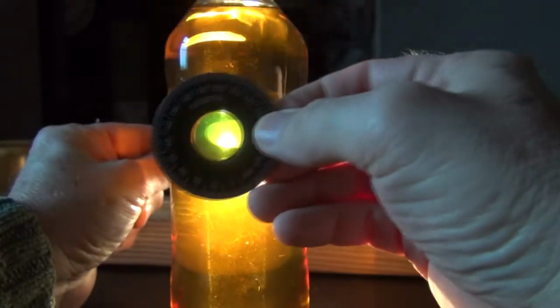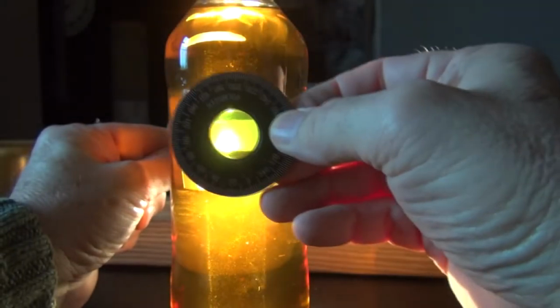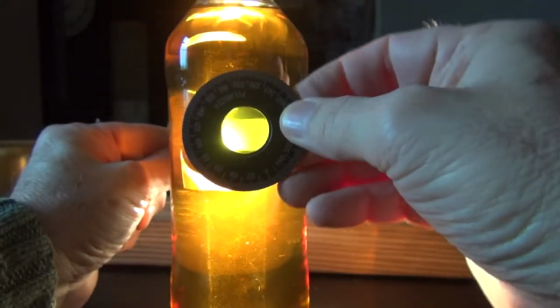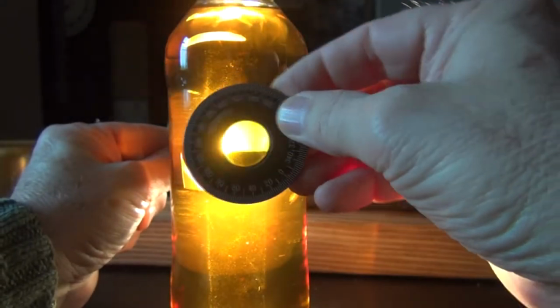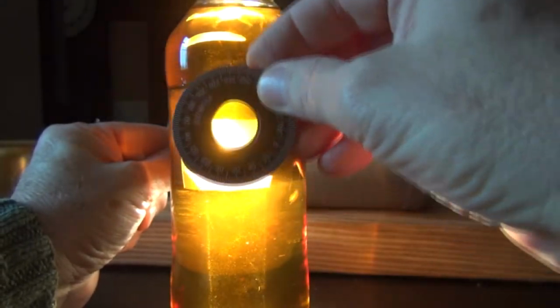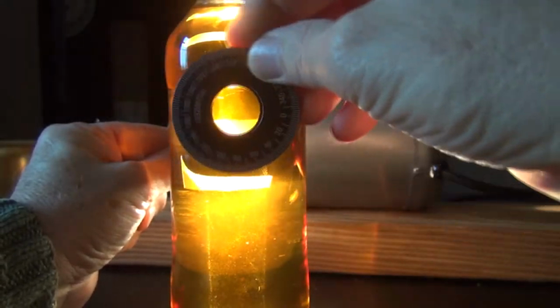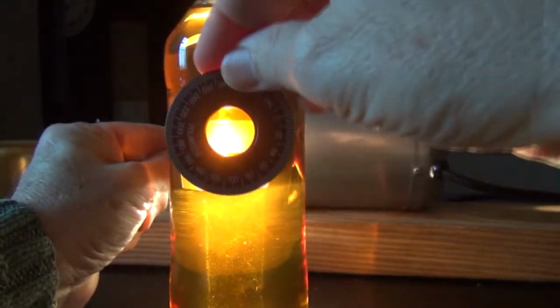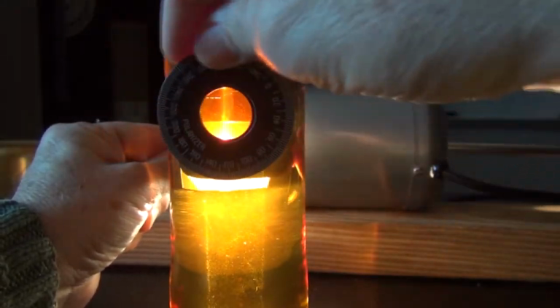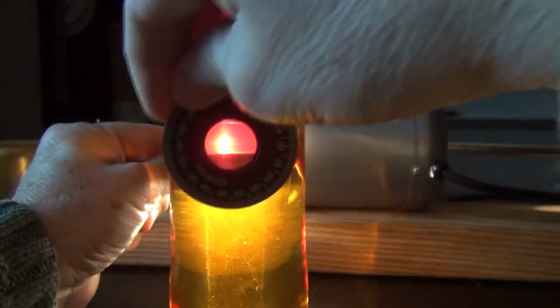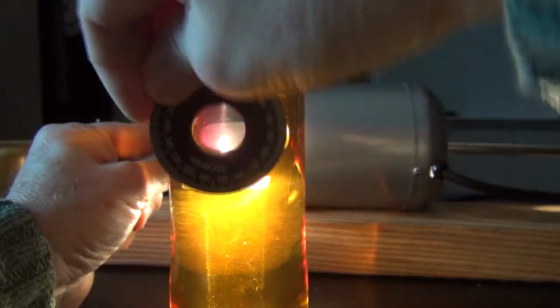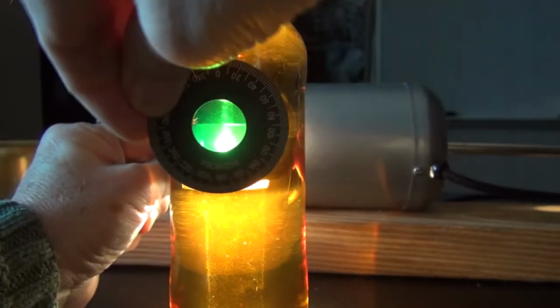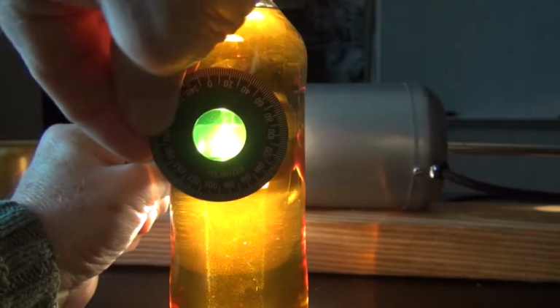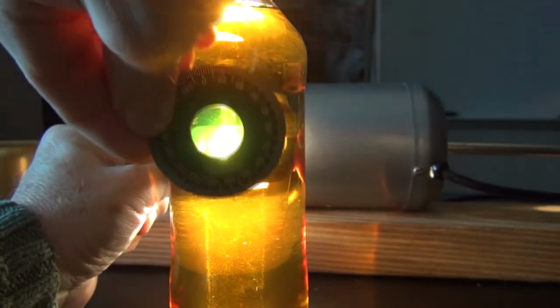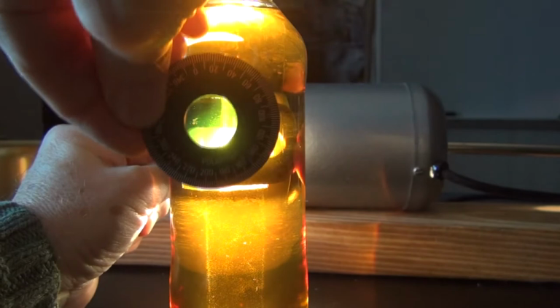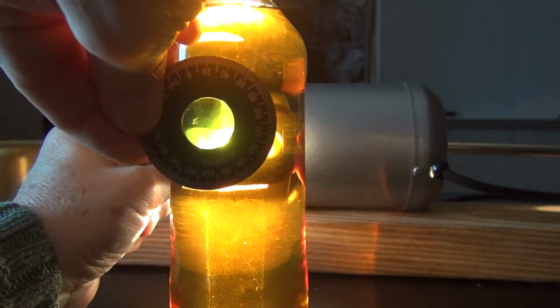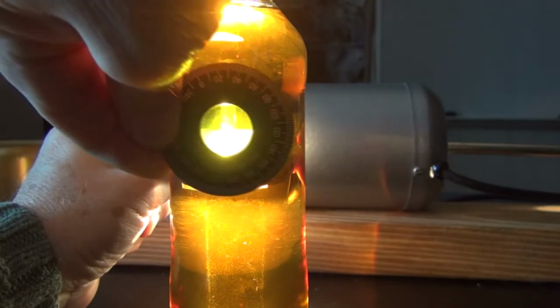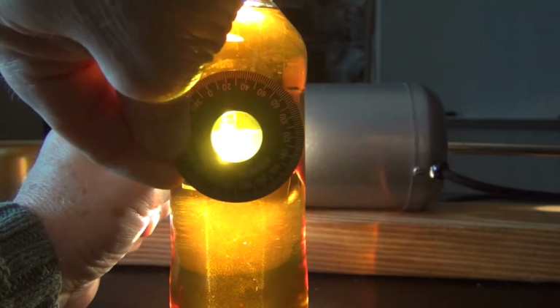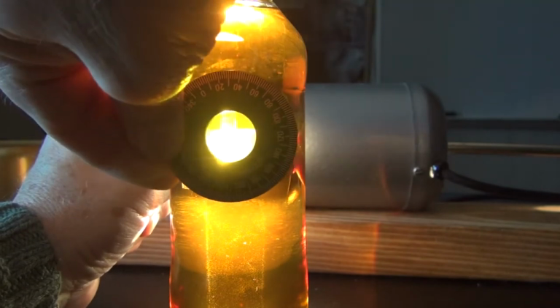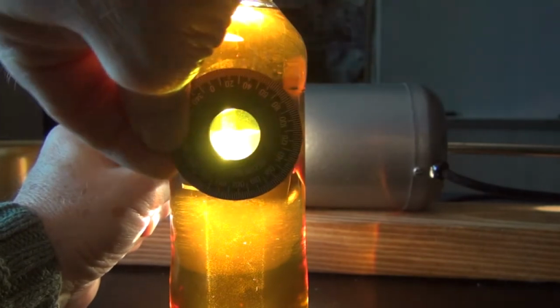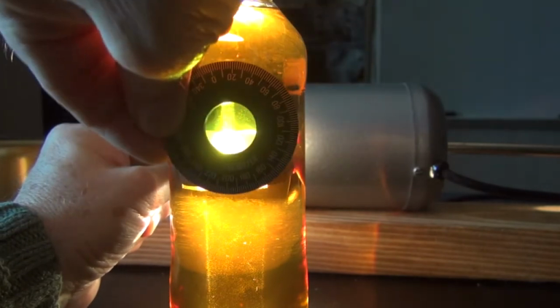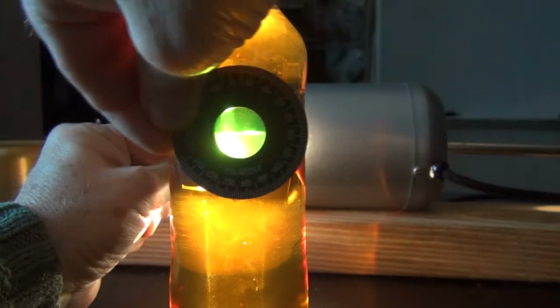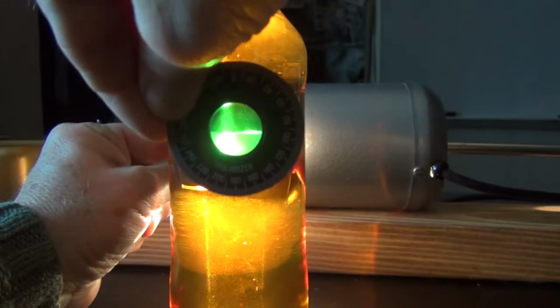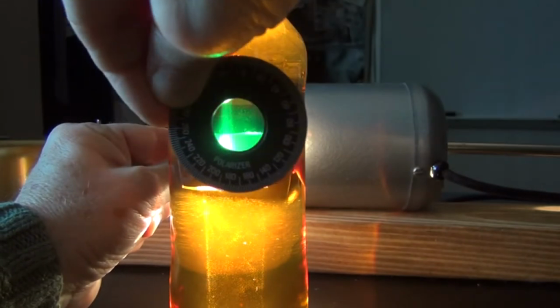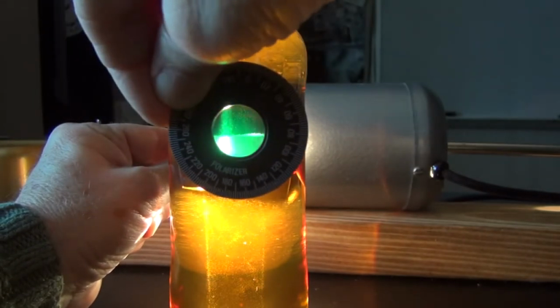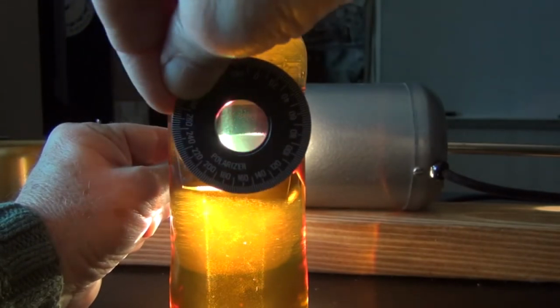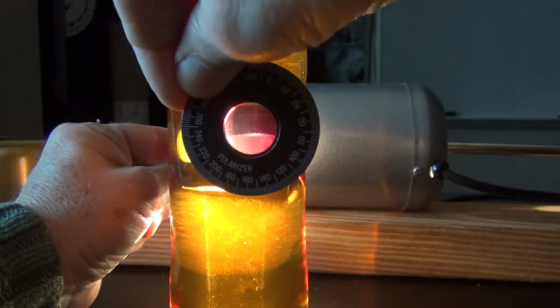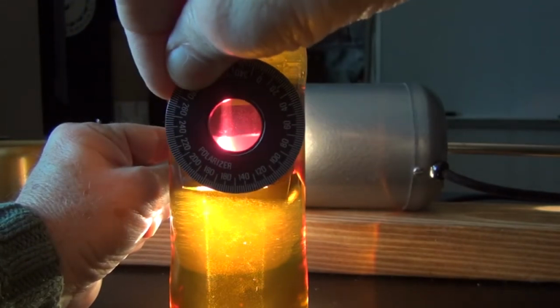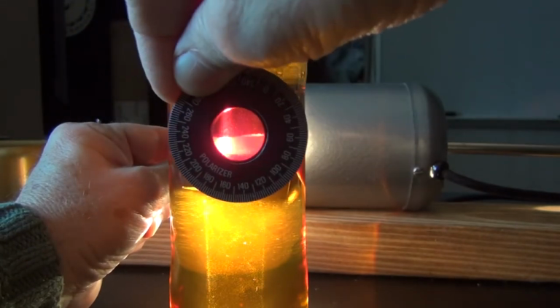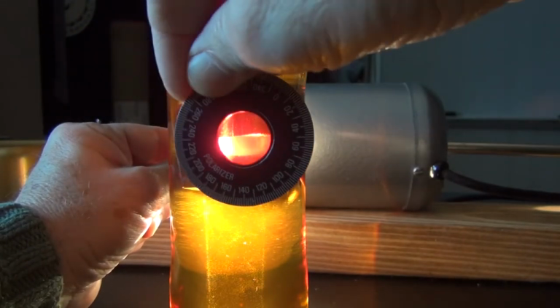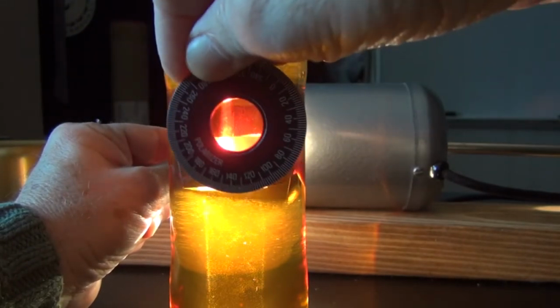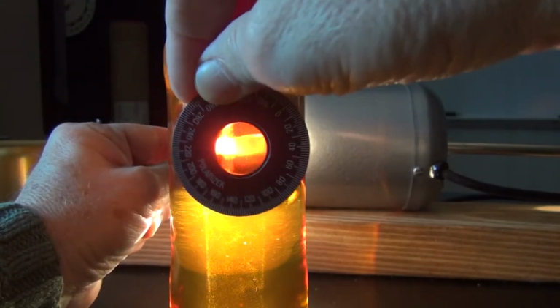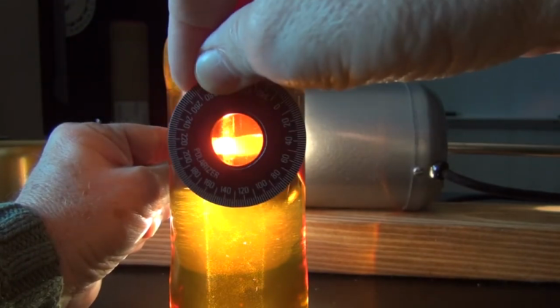As you rotate the second Polaroid filter, you'll see that the color of light changes due to the polarization of the corn syrup.